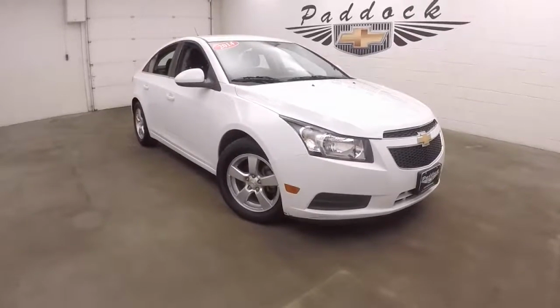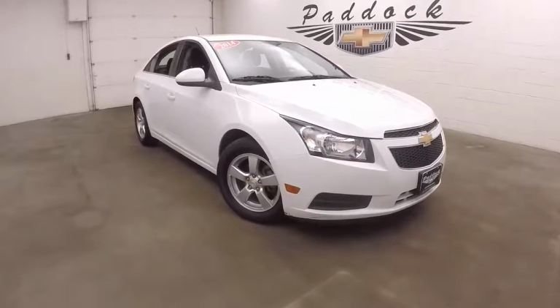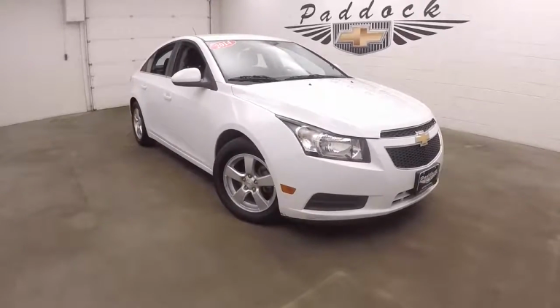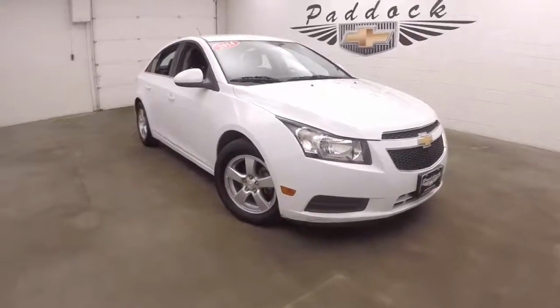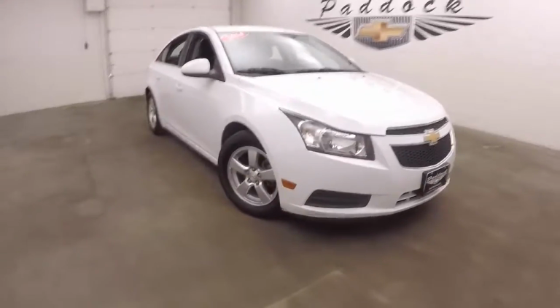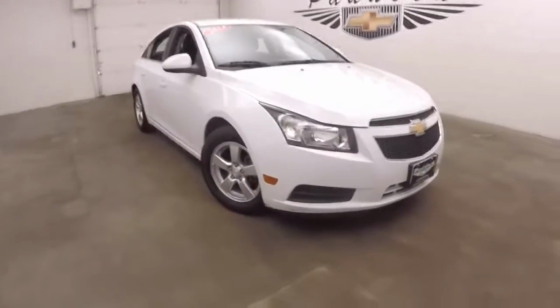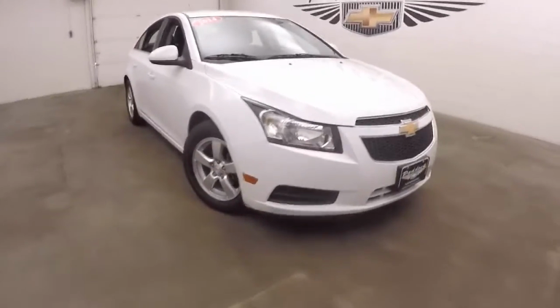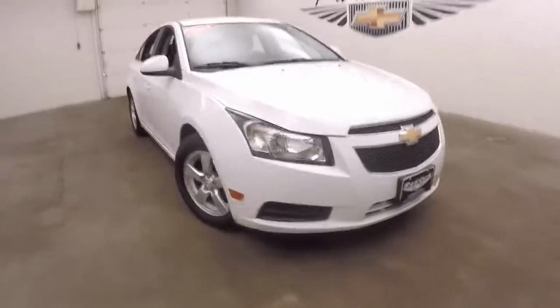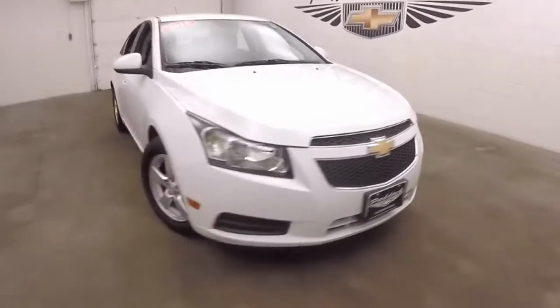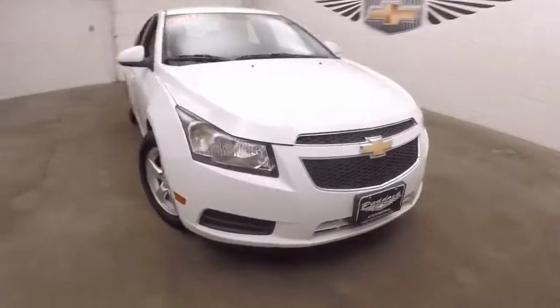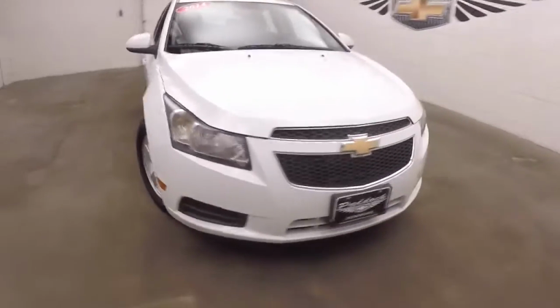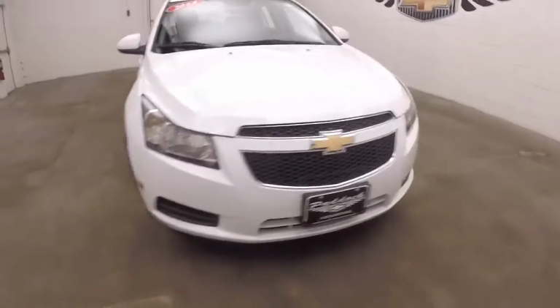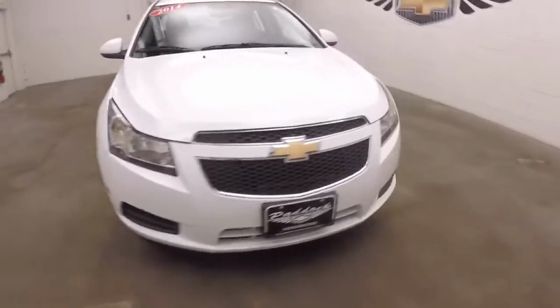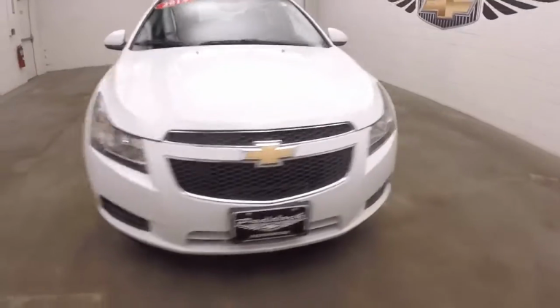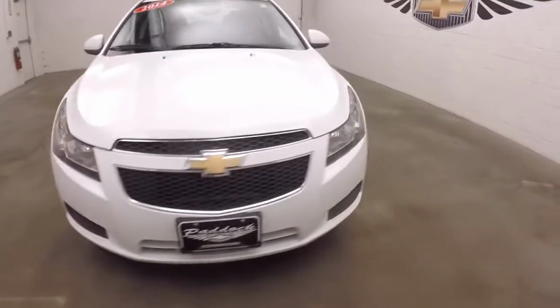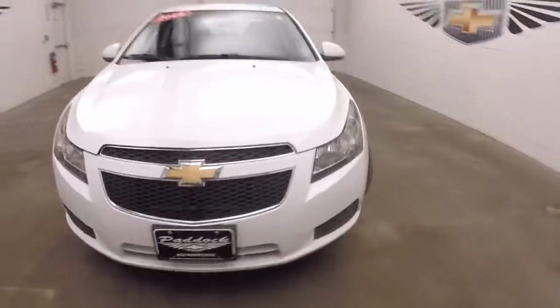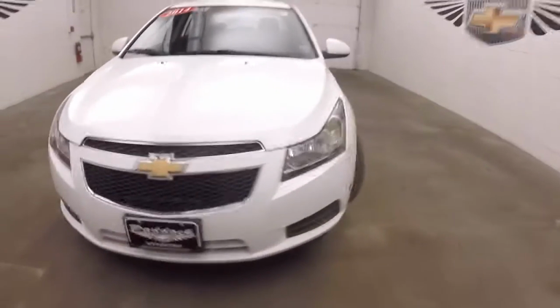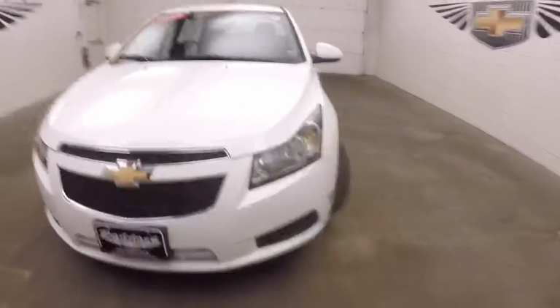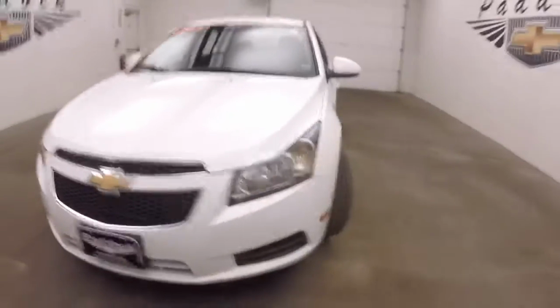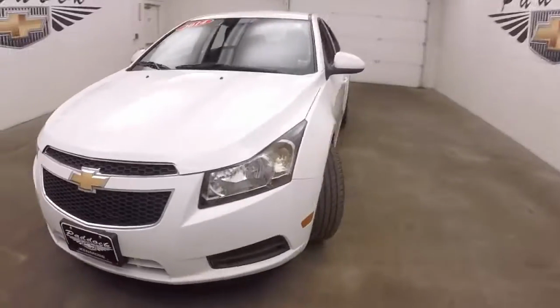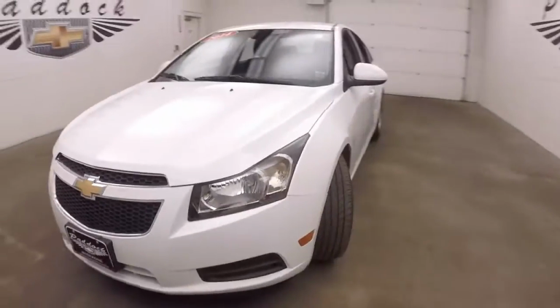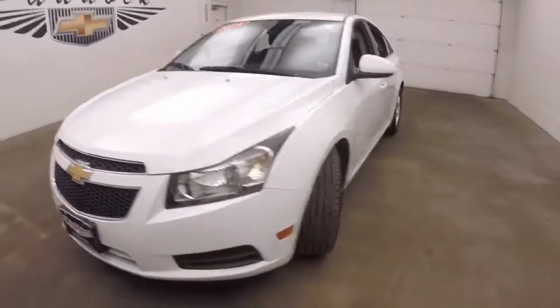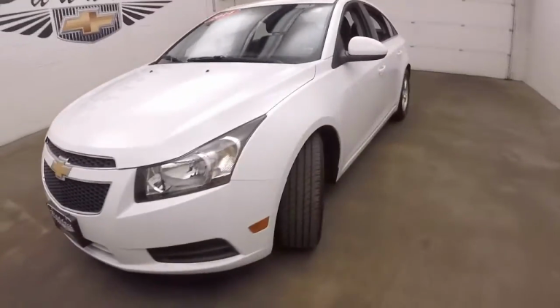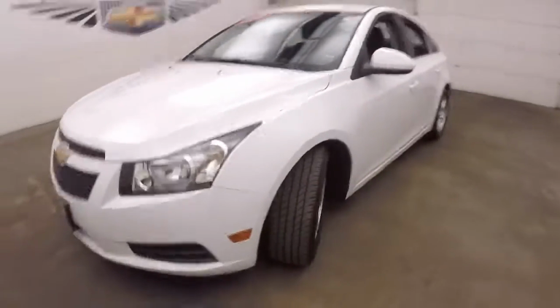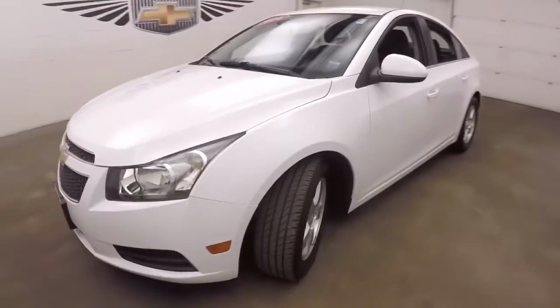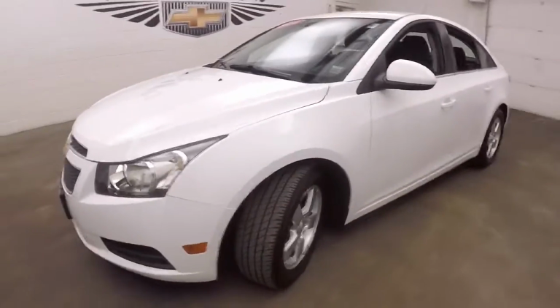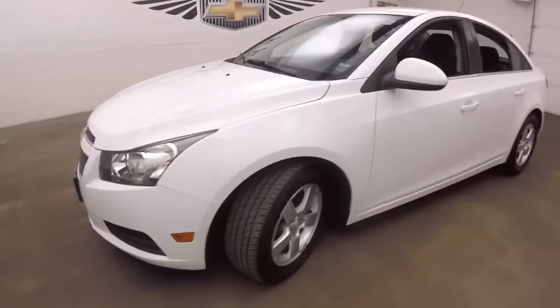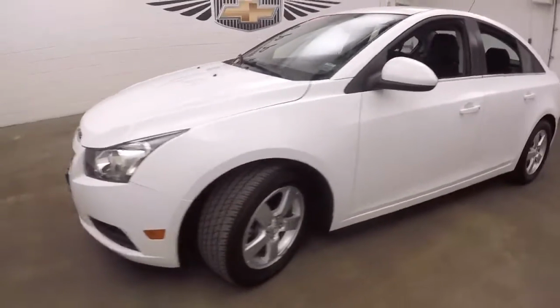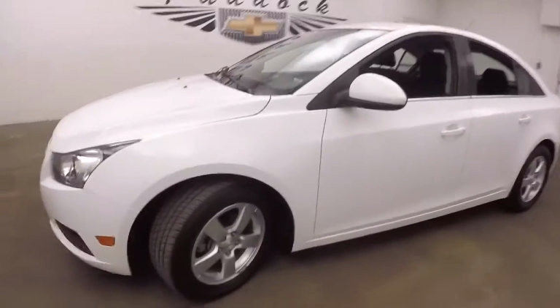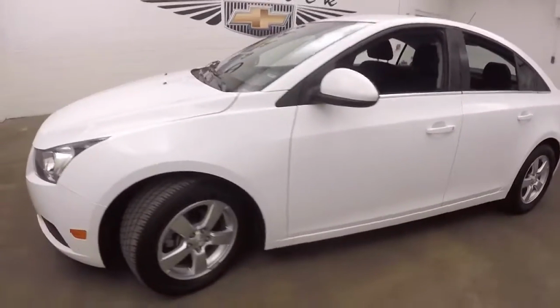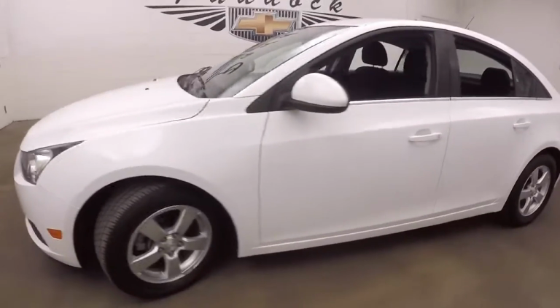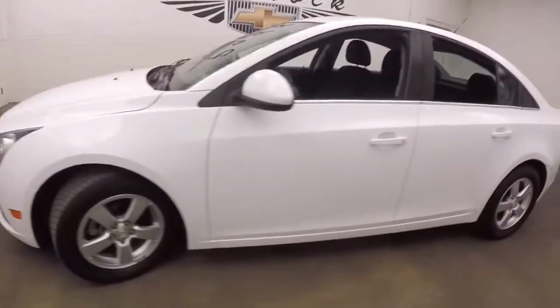This is a 2014 Chevy Cruze. Nice bright Summit White, nice alloy wheels, good tires.